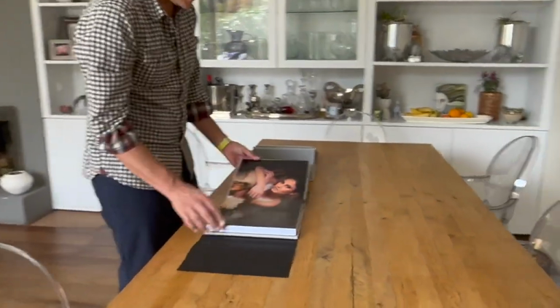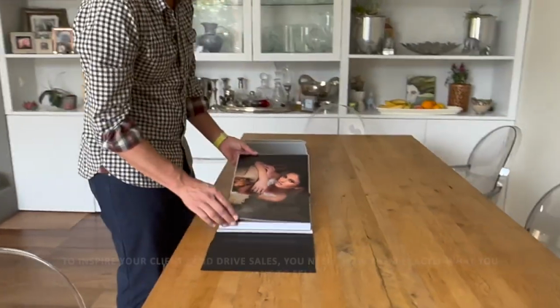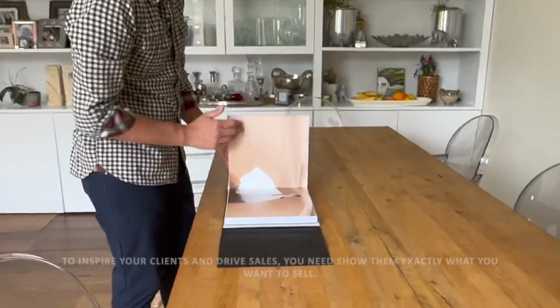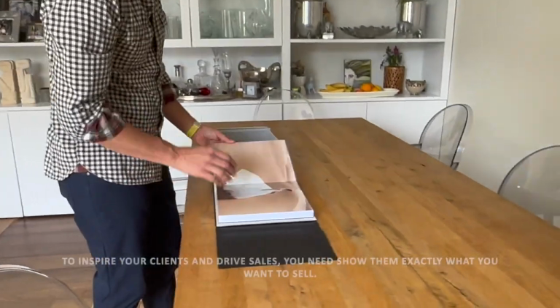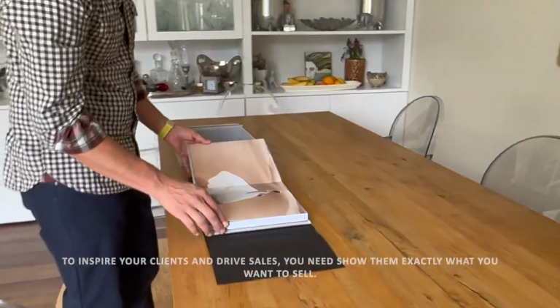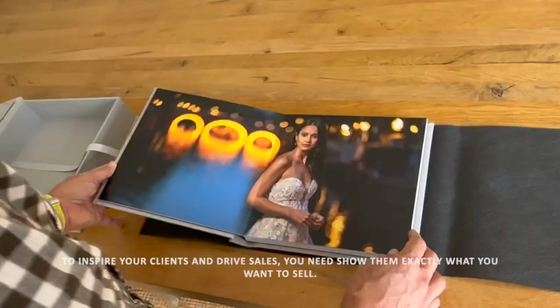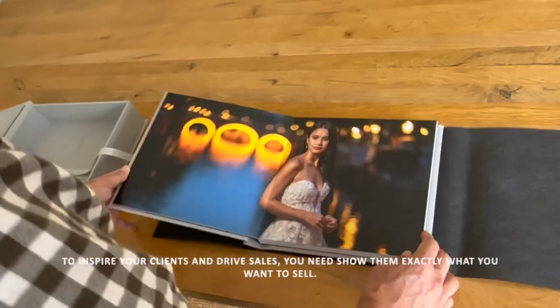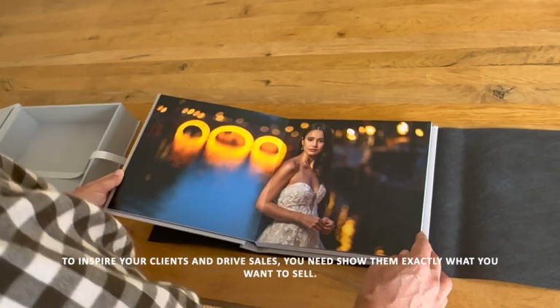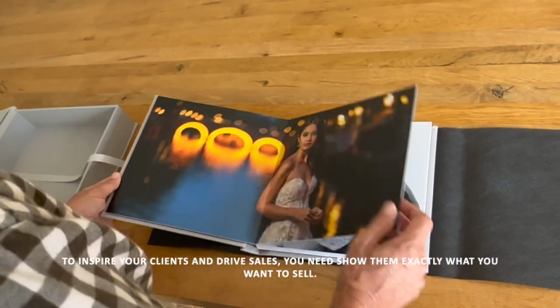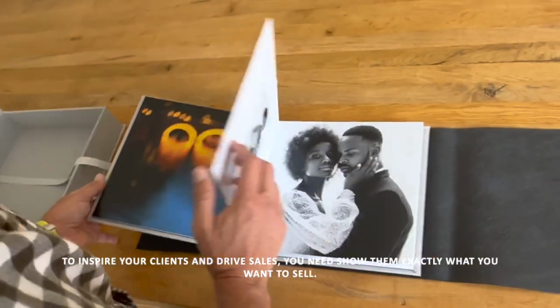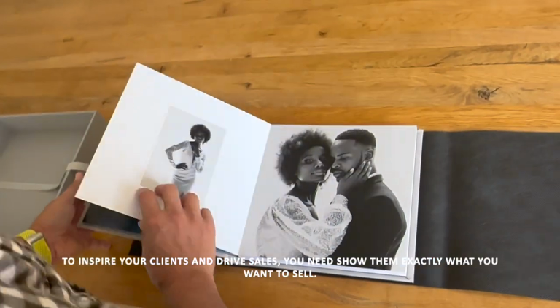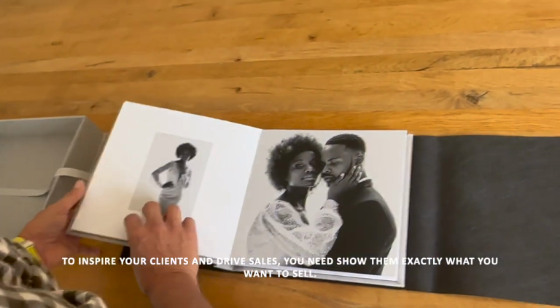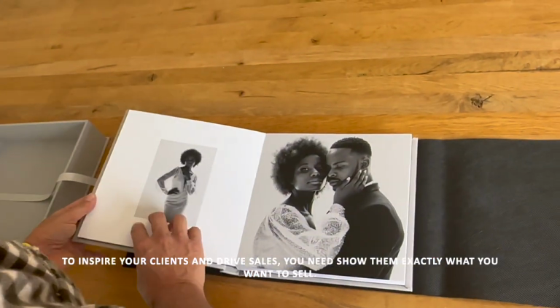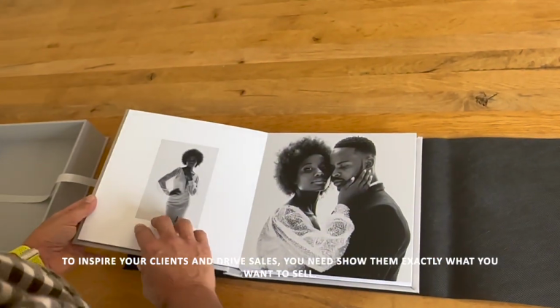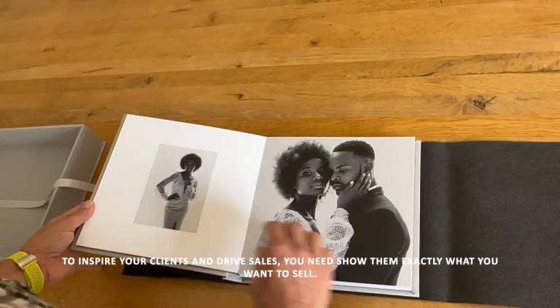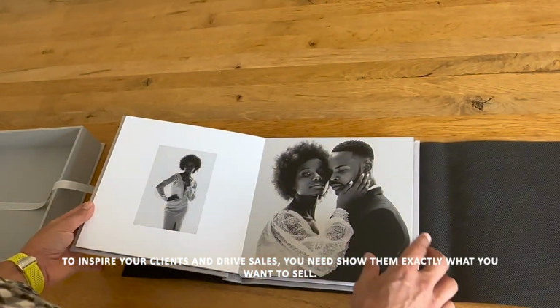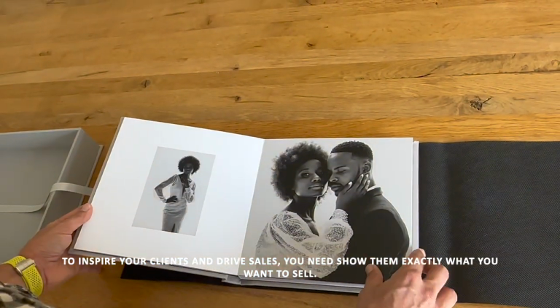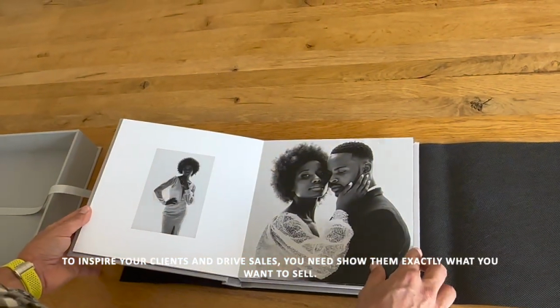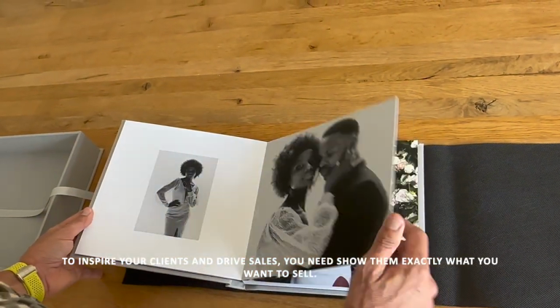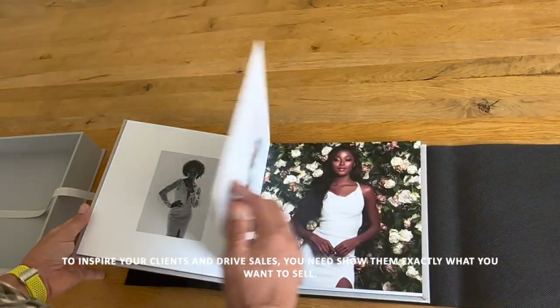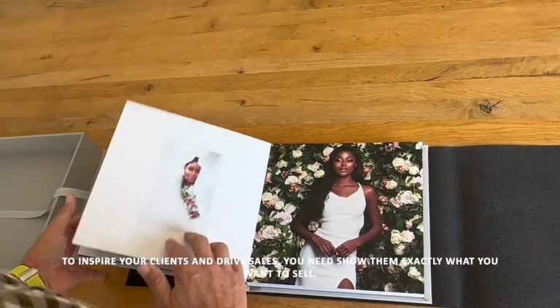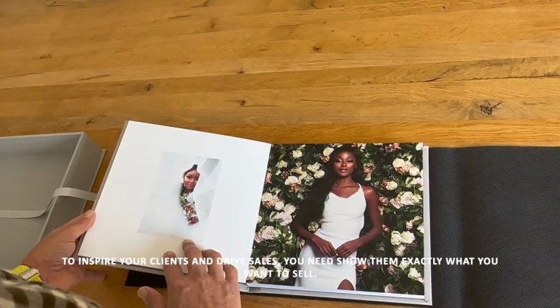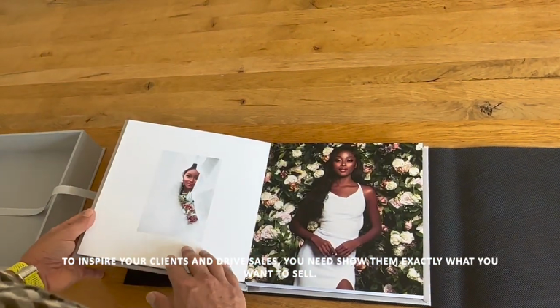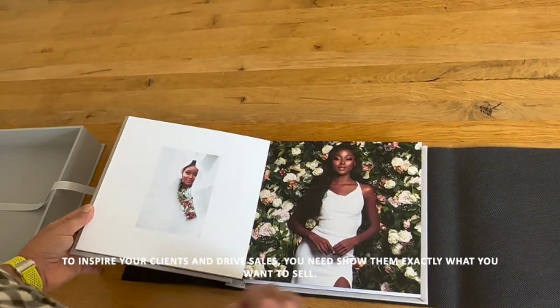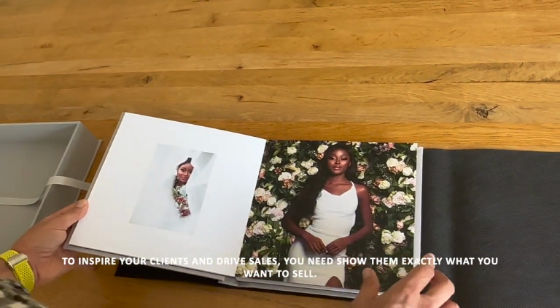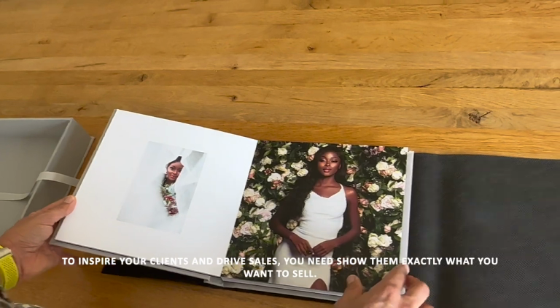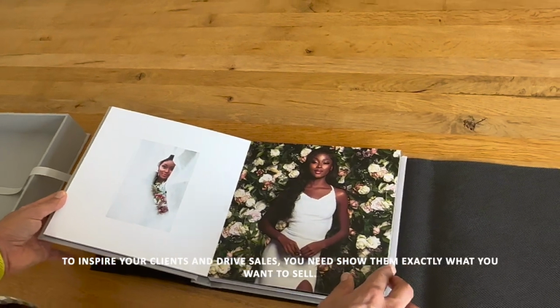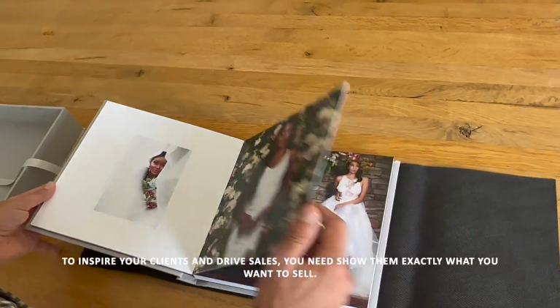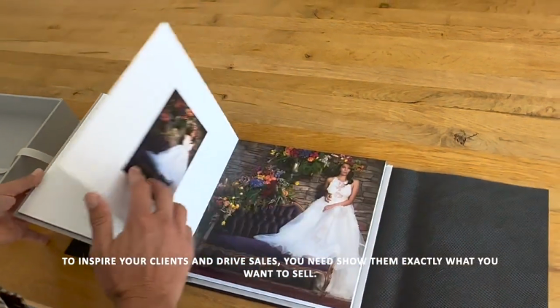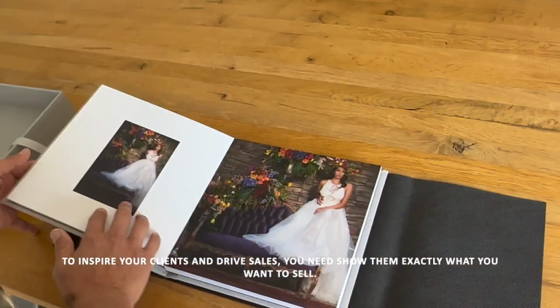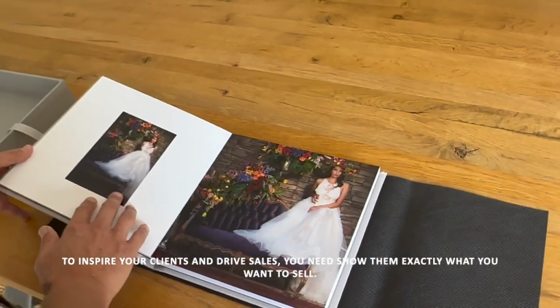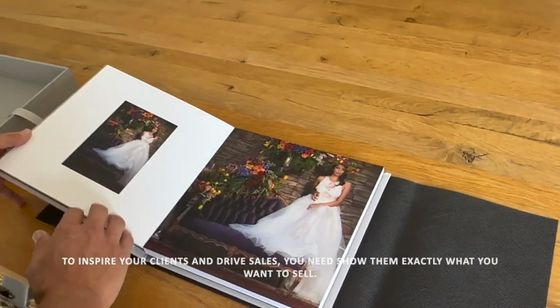To inspire your clients and drive sales, you need to show them exactly what you want to sell.